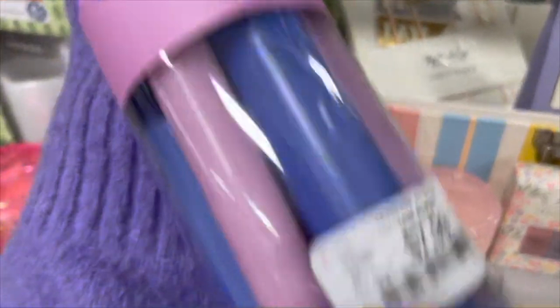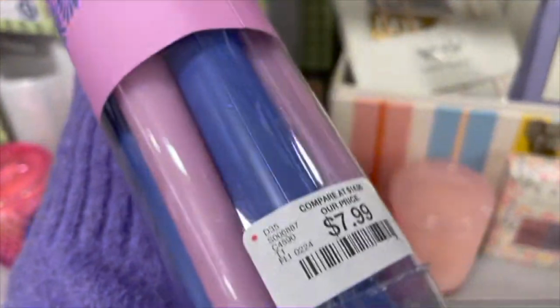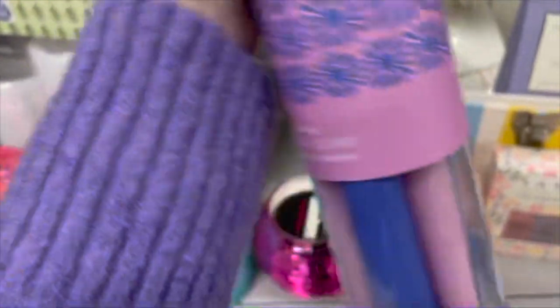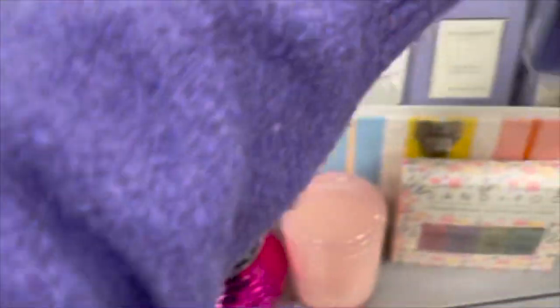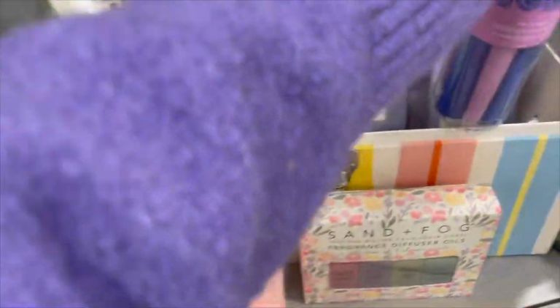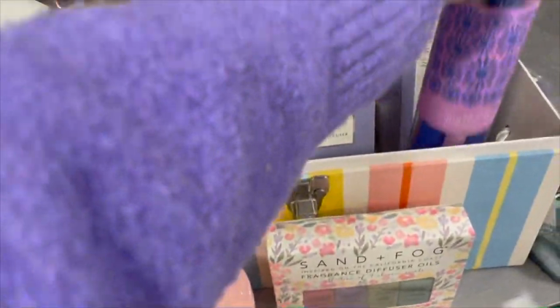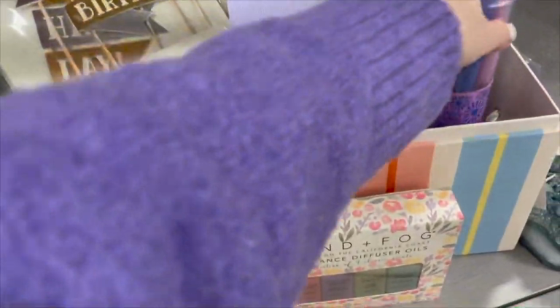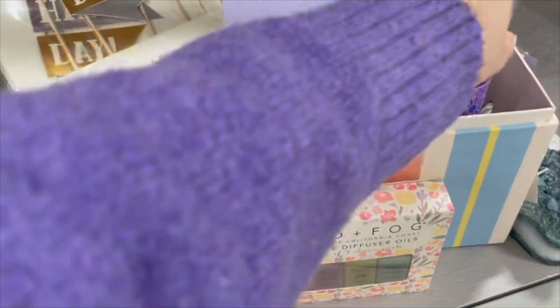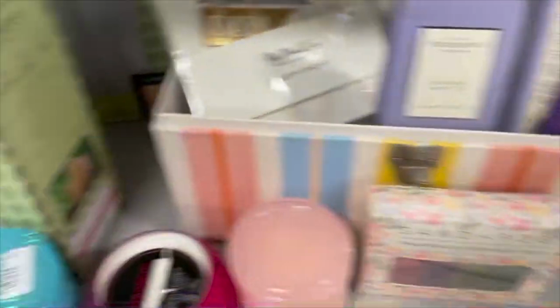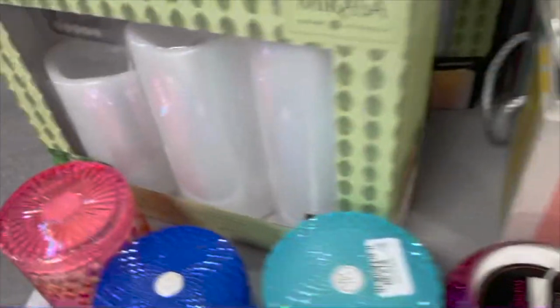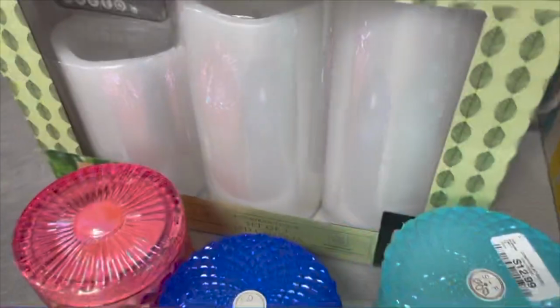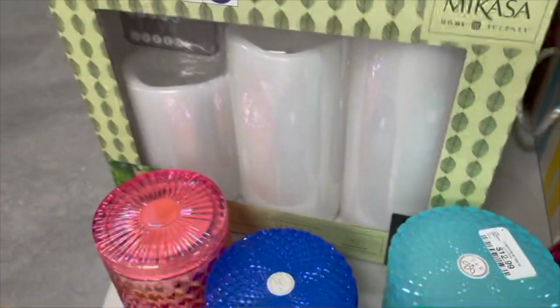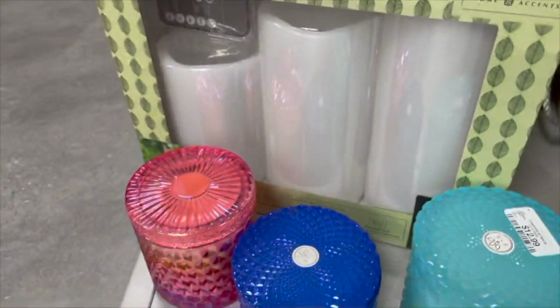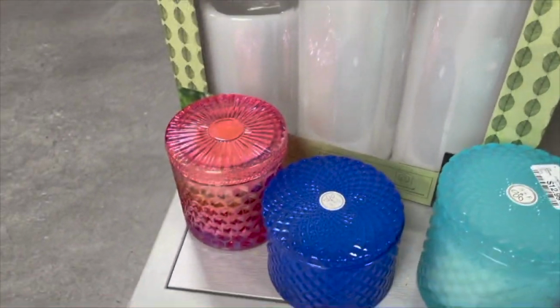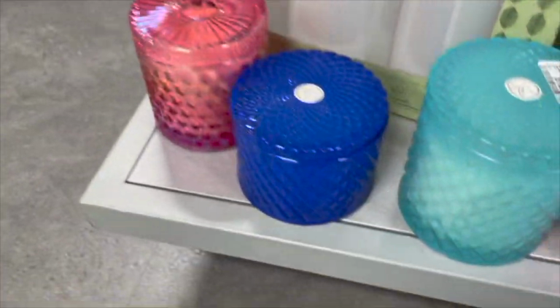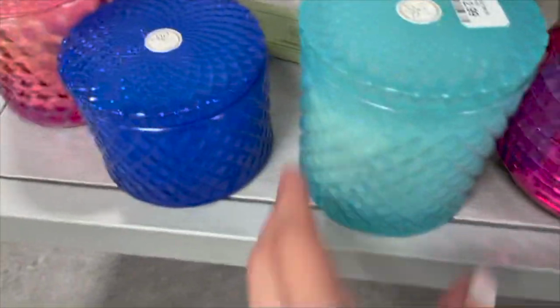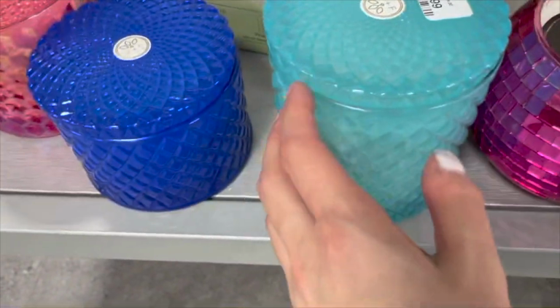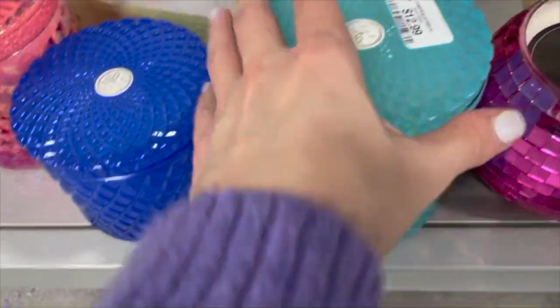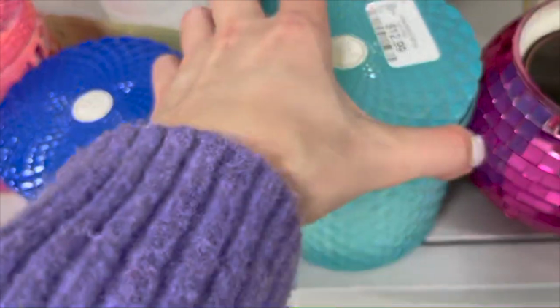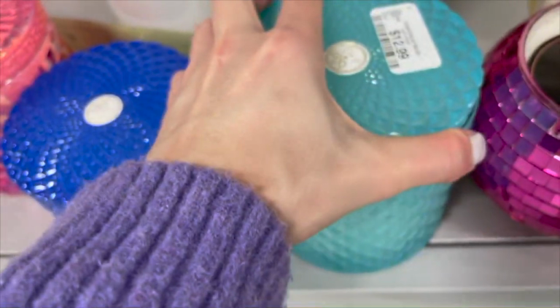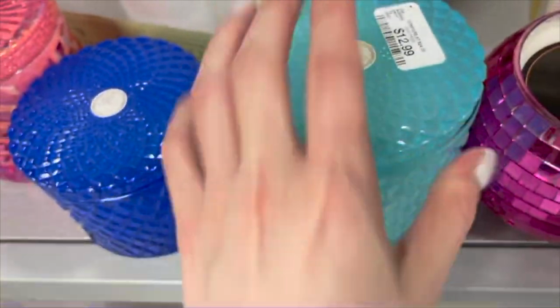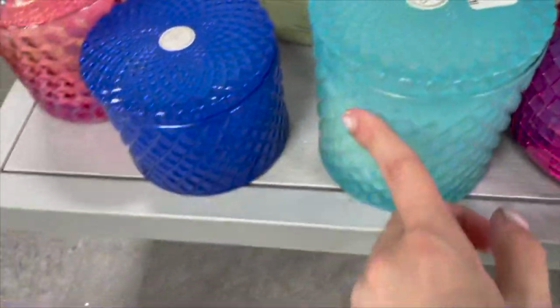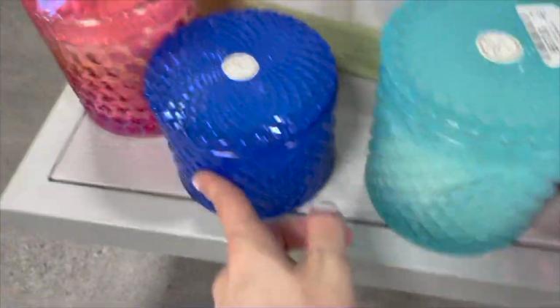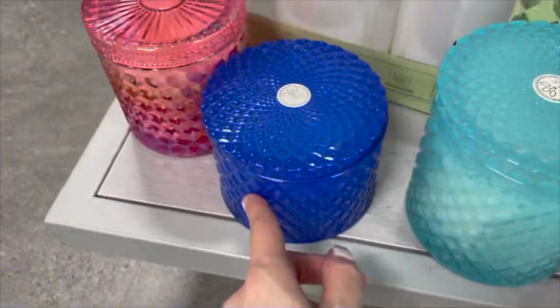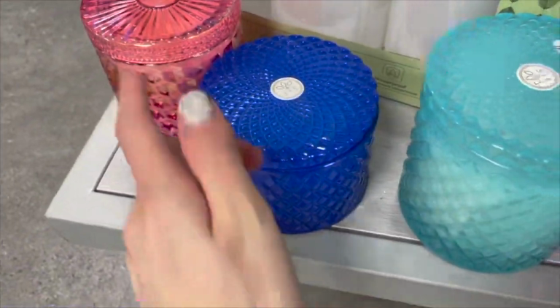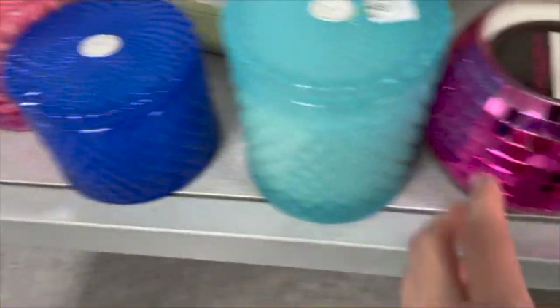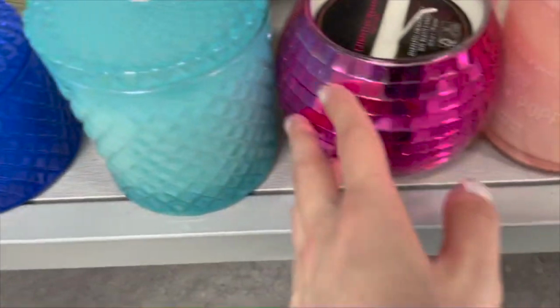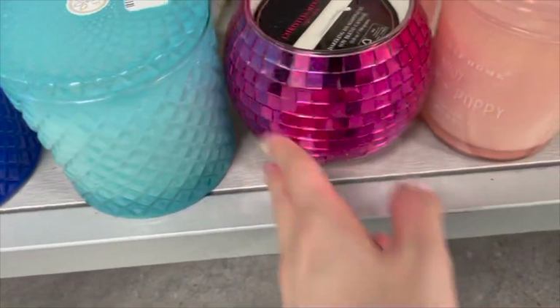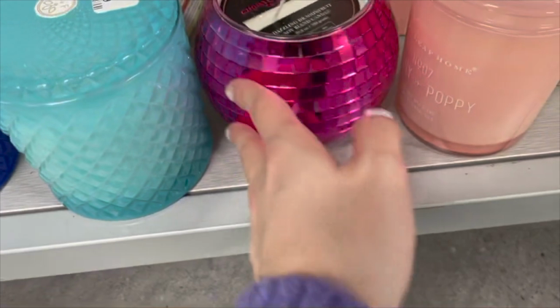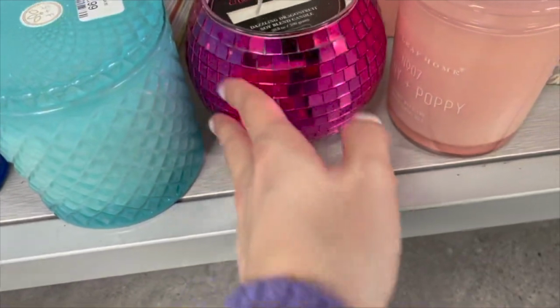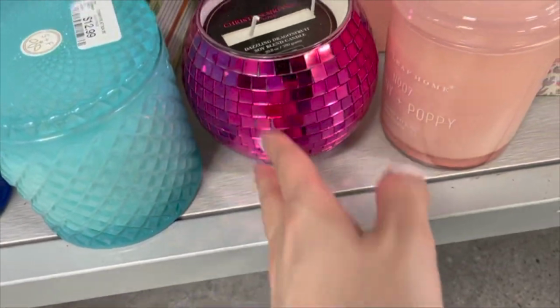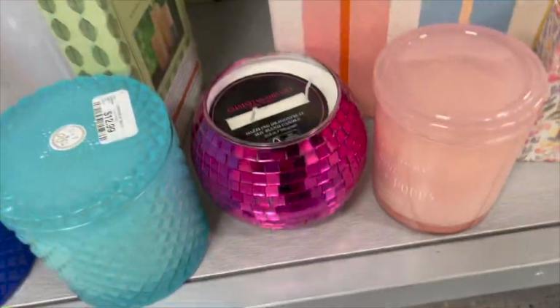They also have these really pretty unscented candles — you get six of them priced at $7.99. They have fake candles as well, and then some real ones too. I love the jars — so pretty. Look at this fun disco ball one.